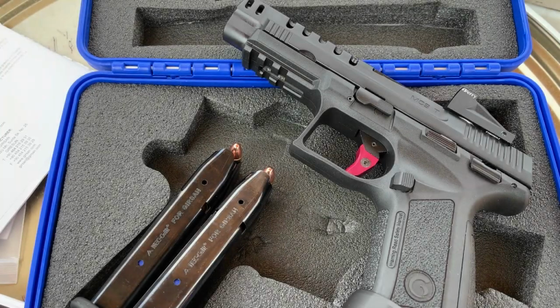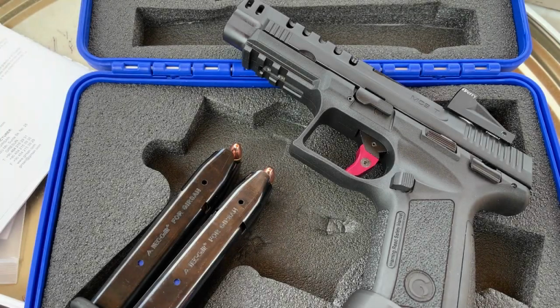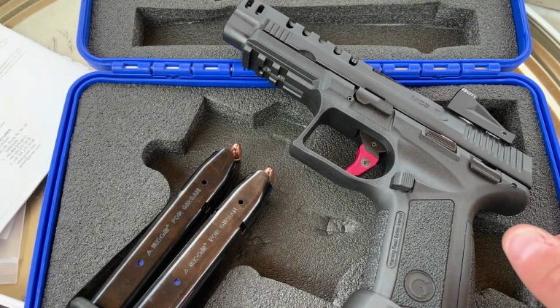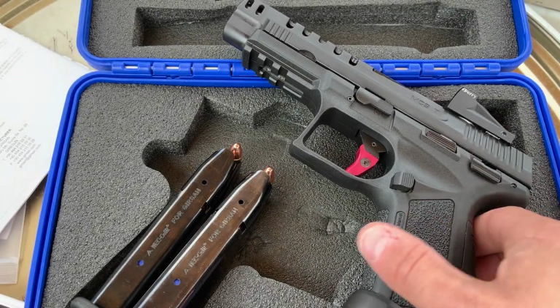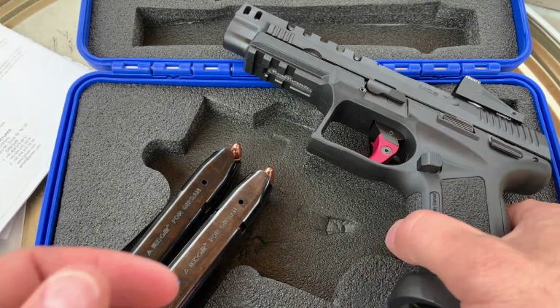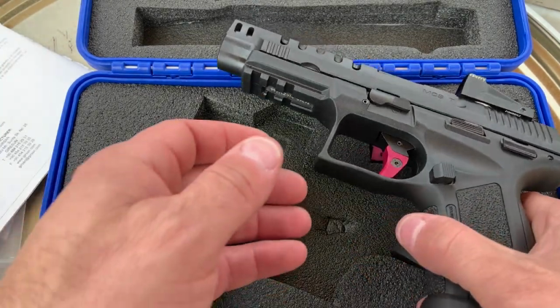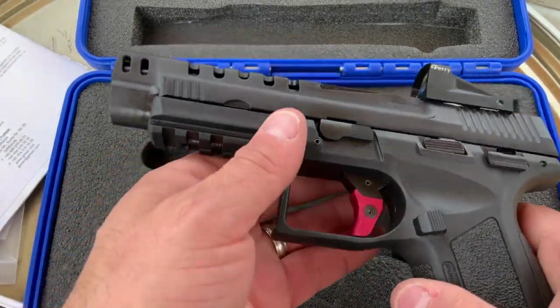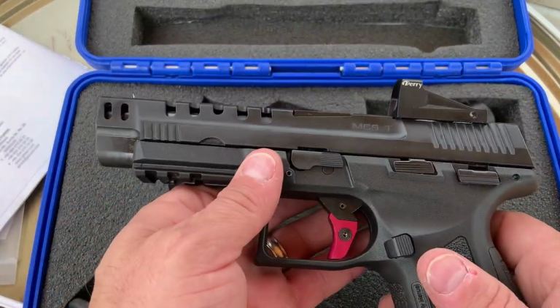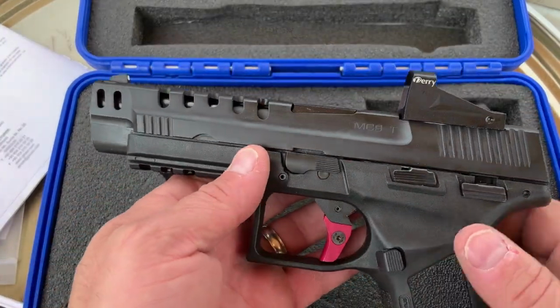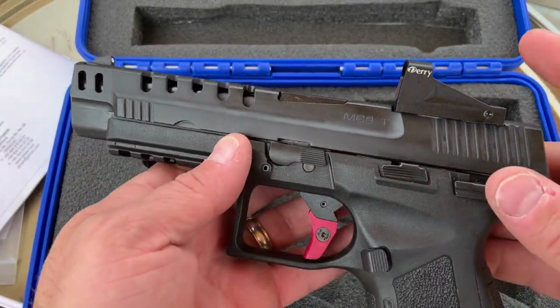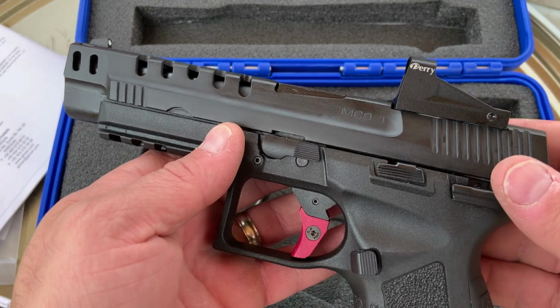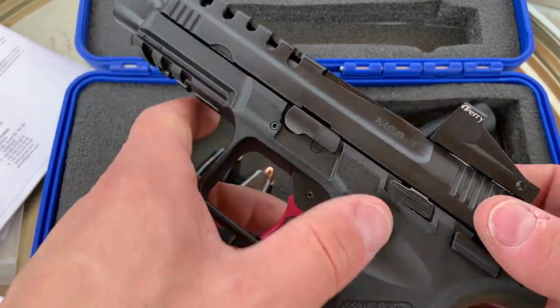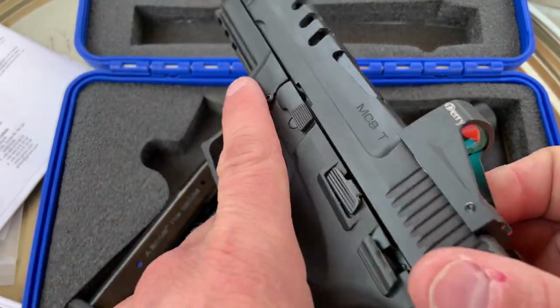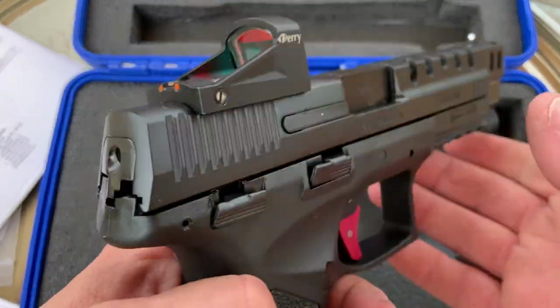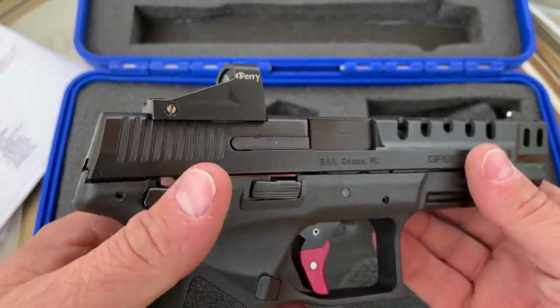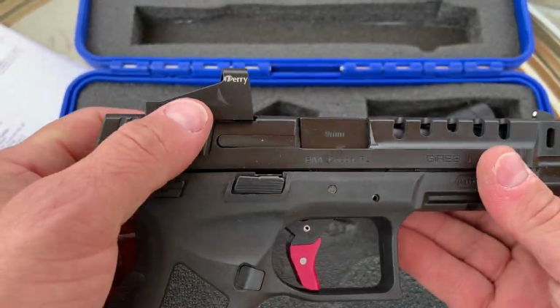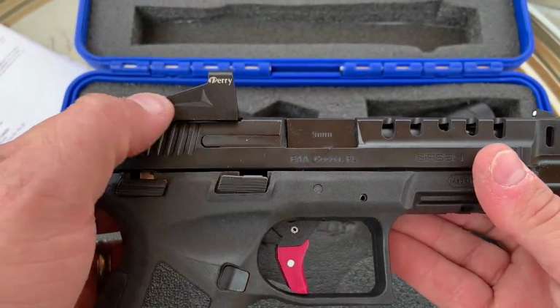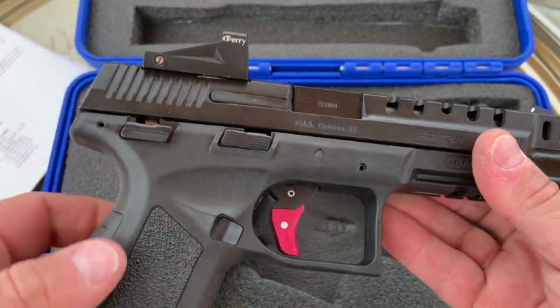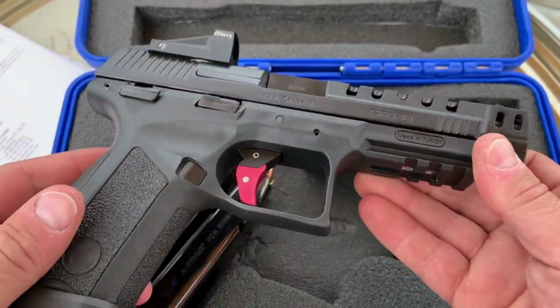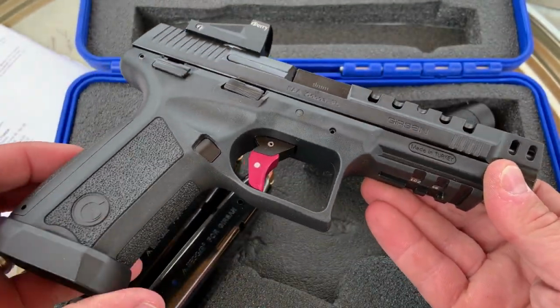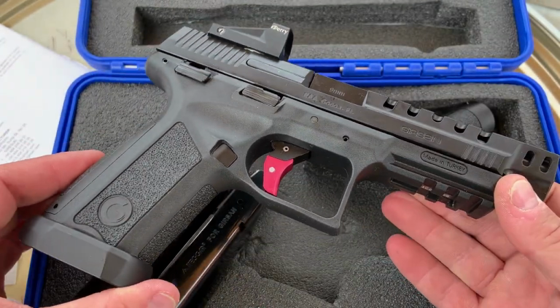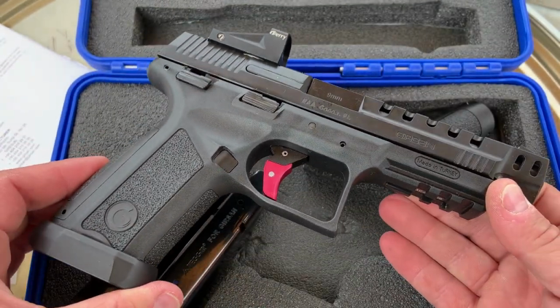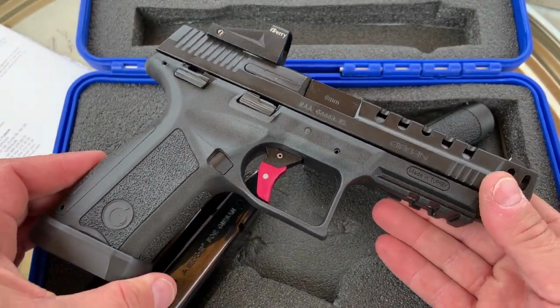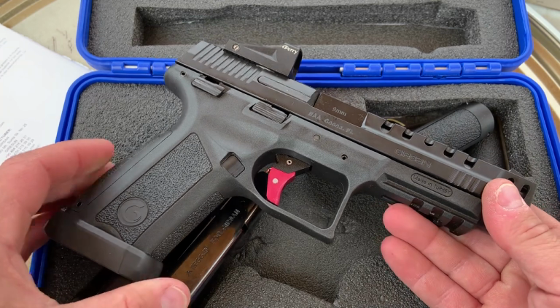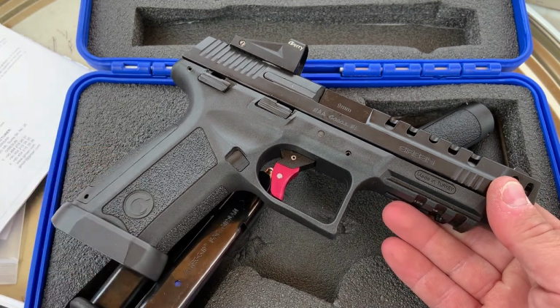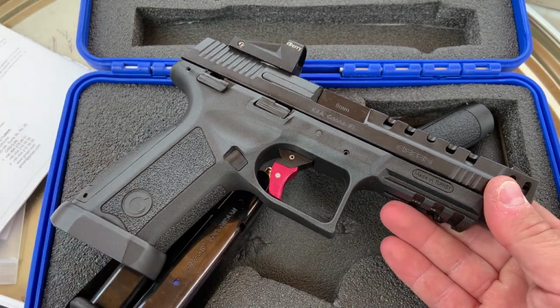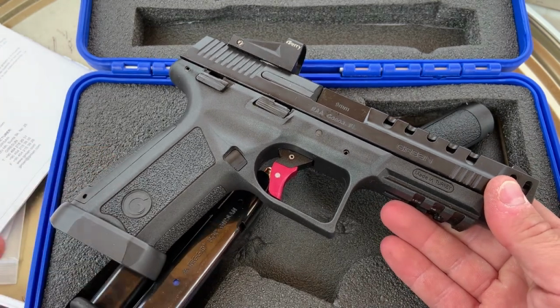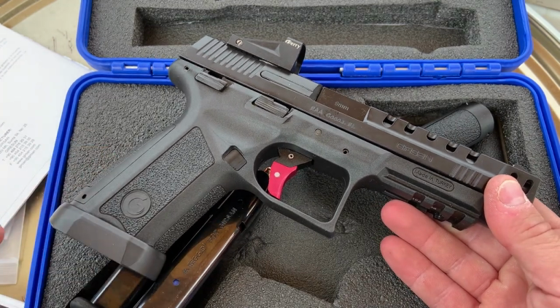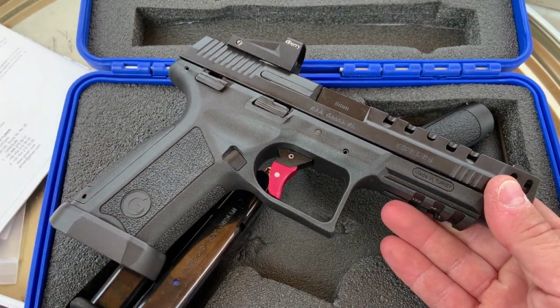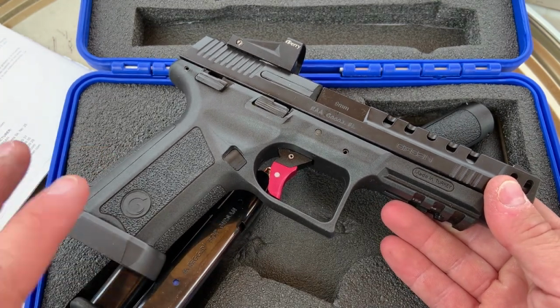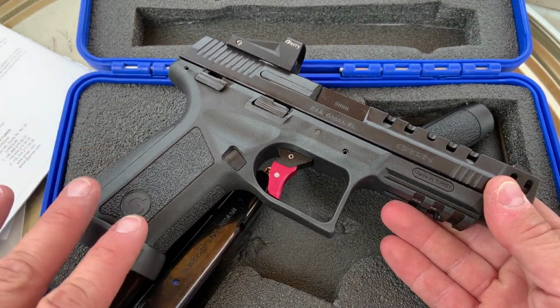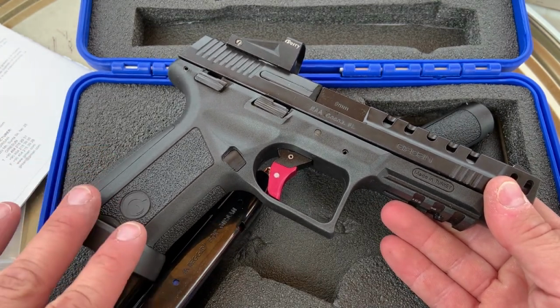I'm back today with an infield update of the Gerson MC9 Match Optics Ready version. It actually comes with the red dot from the factory in this current configuration with all the enhancements and upgrades that you see here.